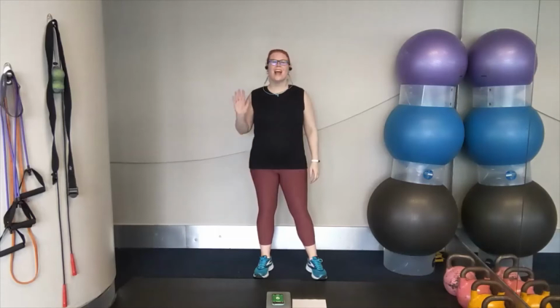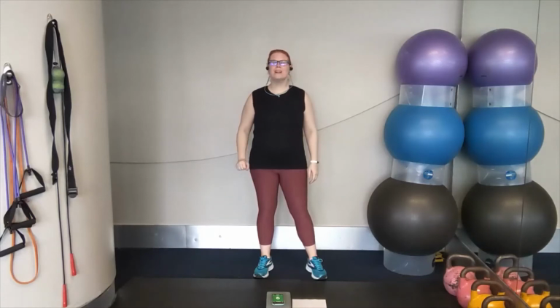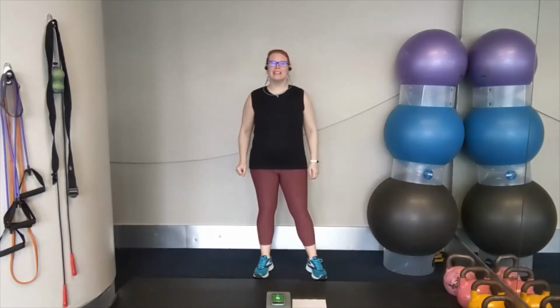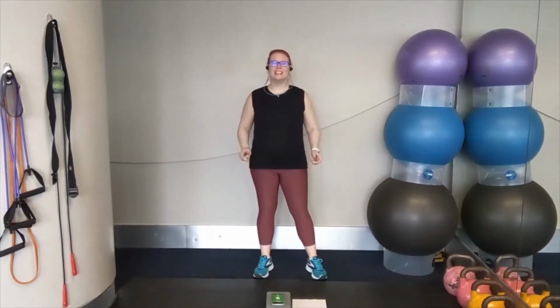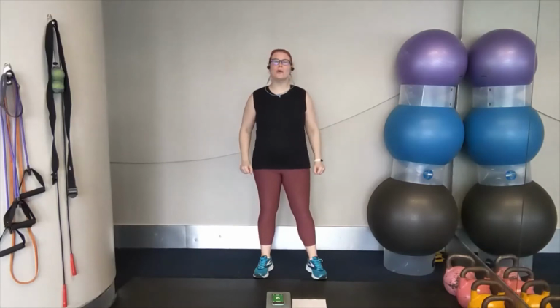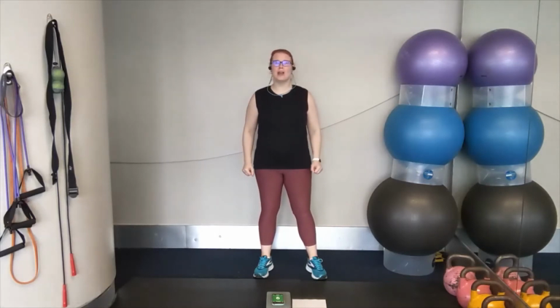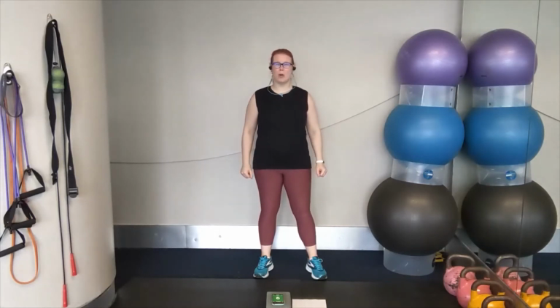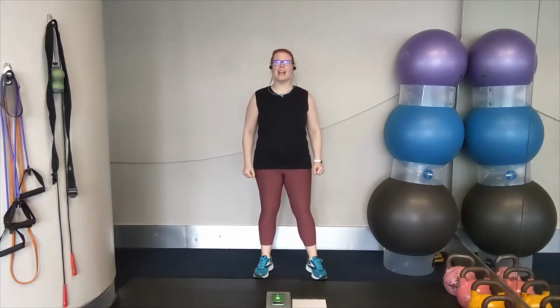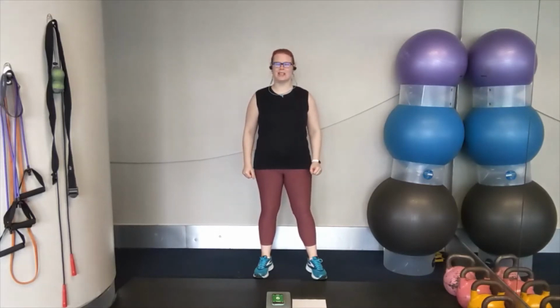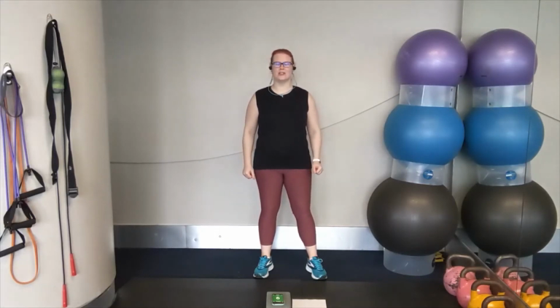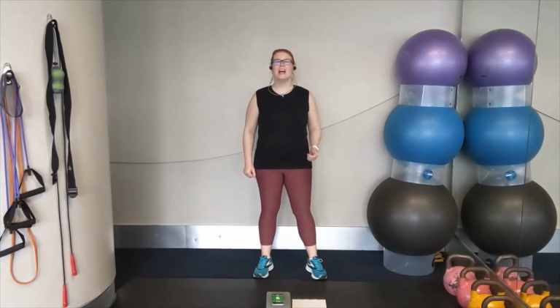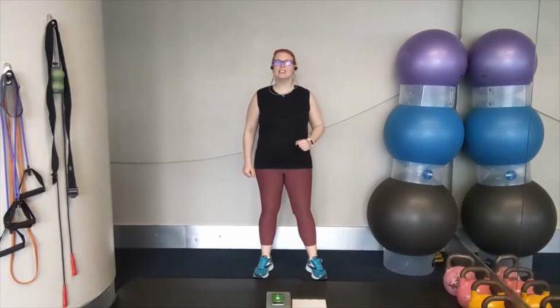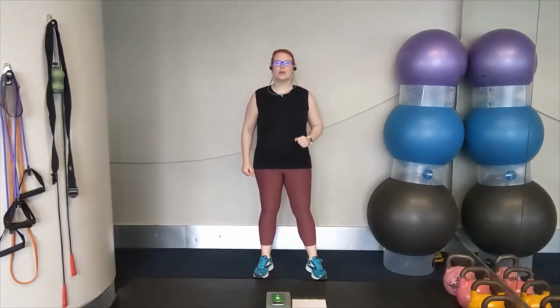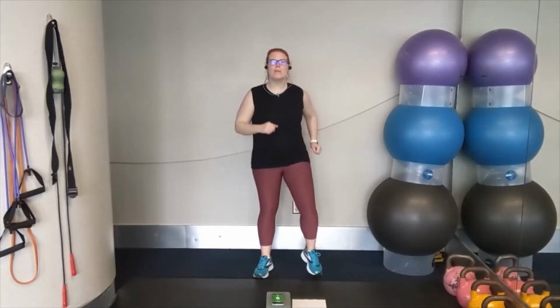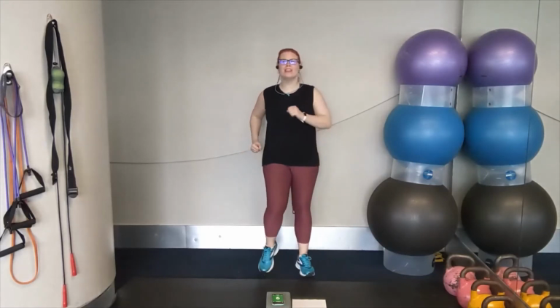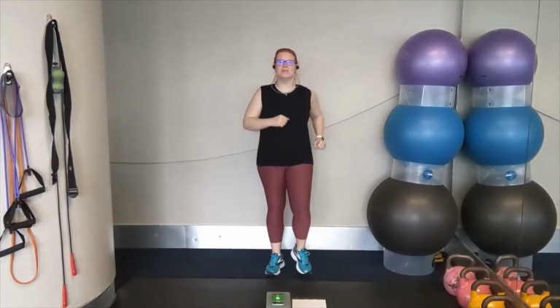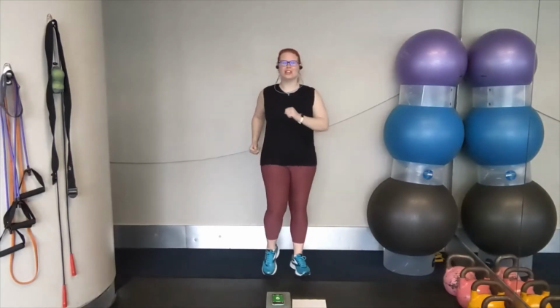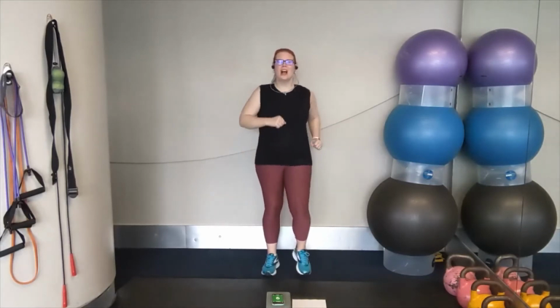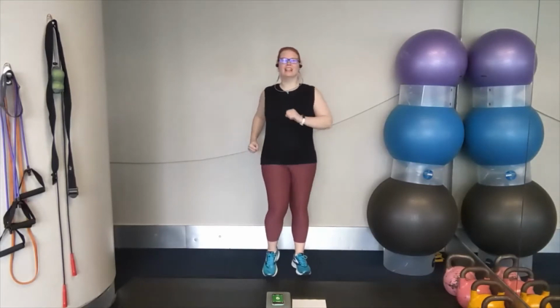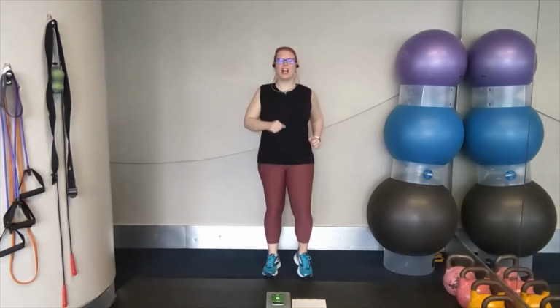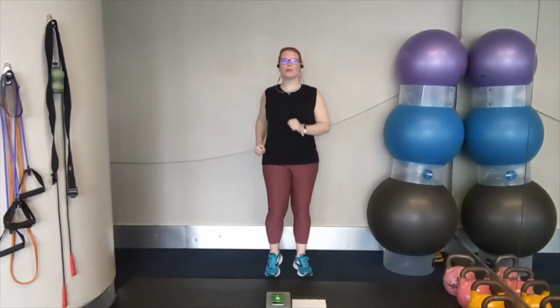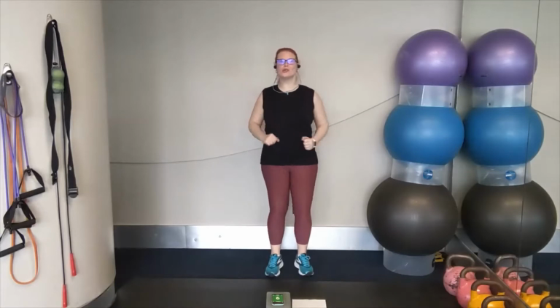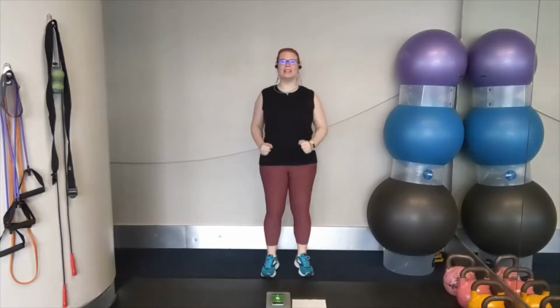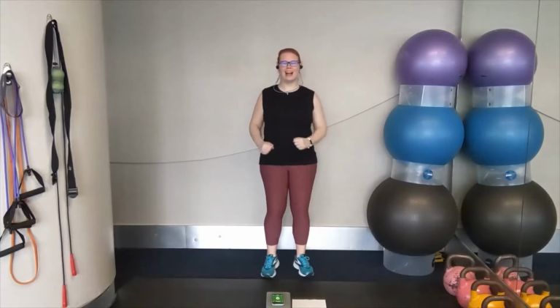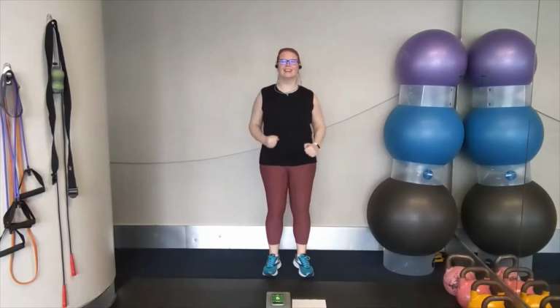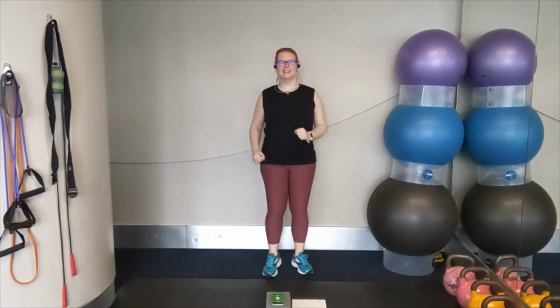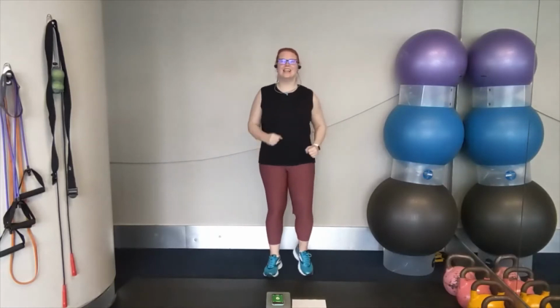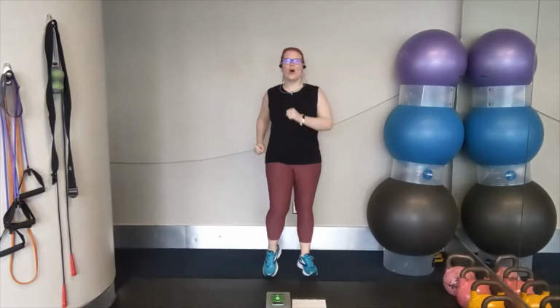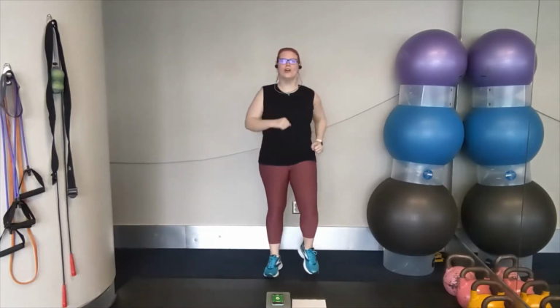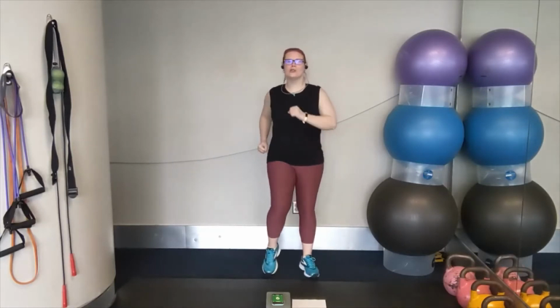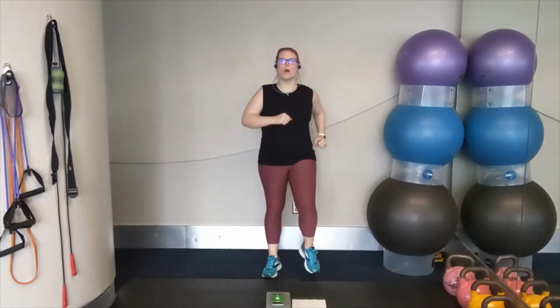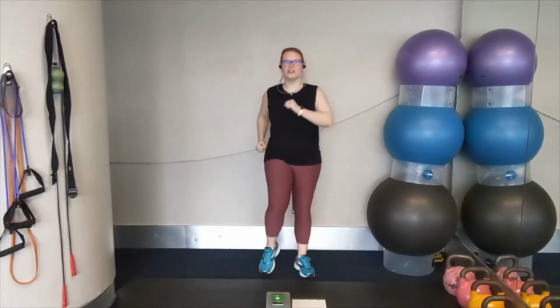Hey everyone, Amanda here. Today we're going to be doing Kickboxing Express Intervals. Let's get started with our warm-up with a nice easy march. Lift the chest and roll the shoulder blades back, standing tall with strong posture.